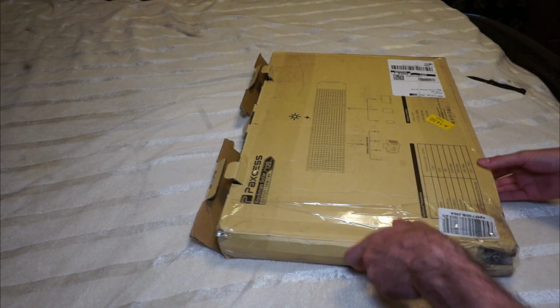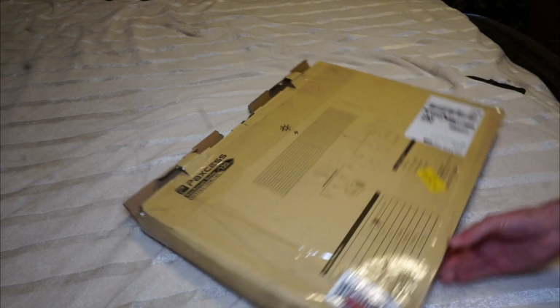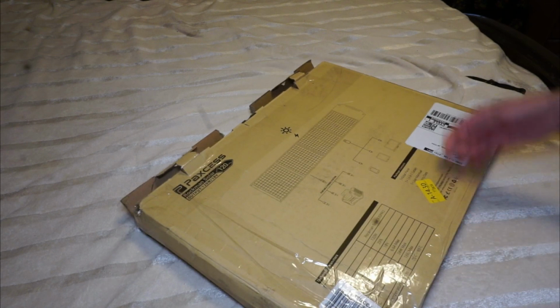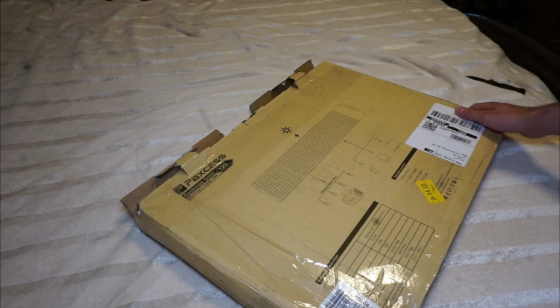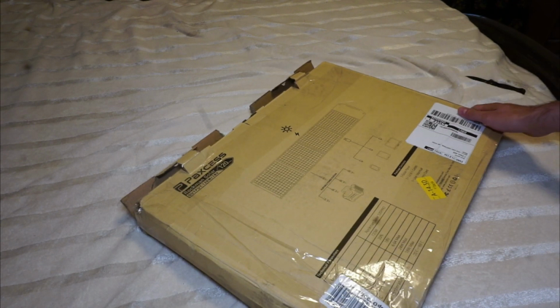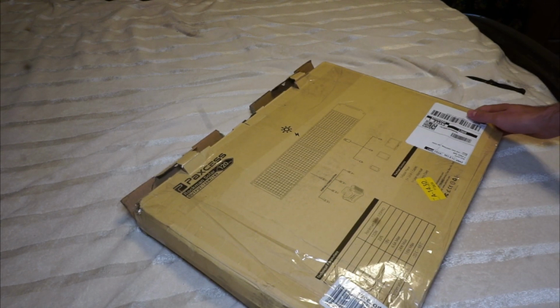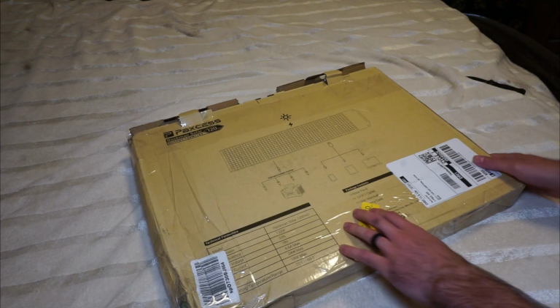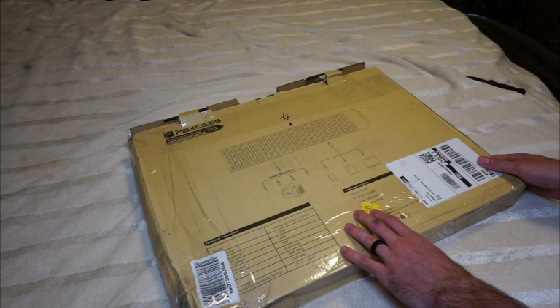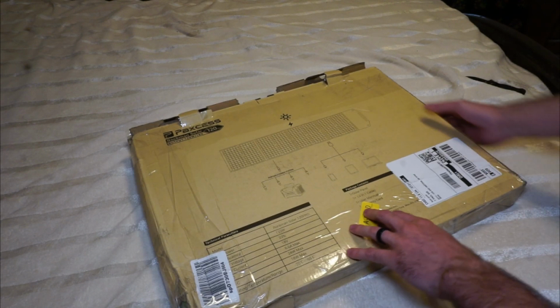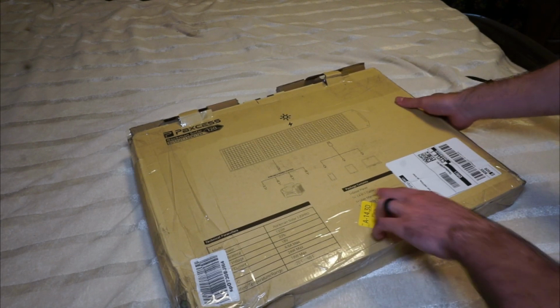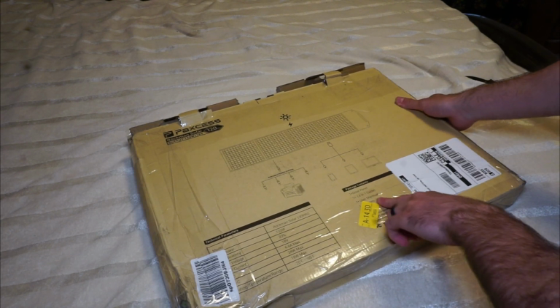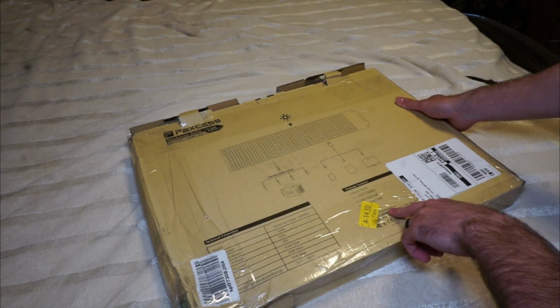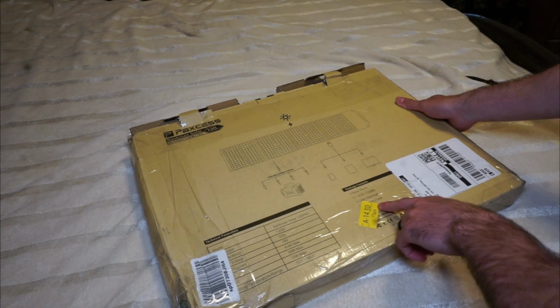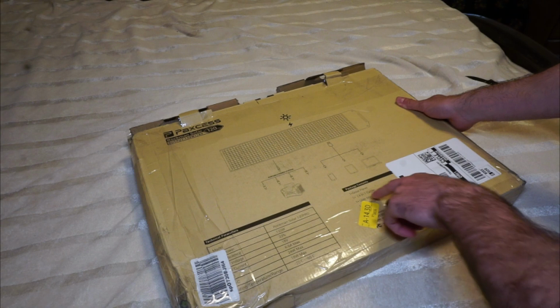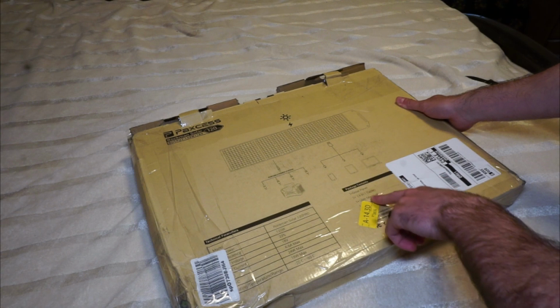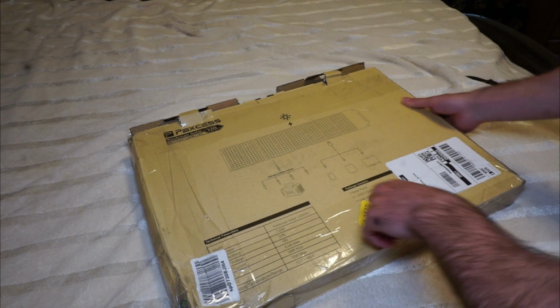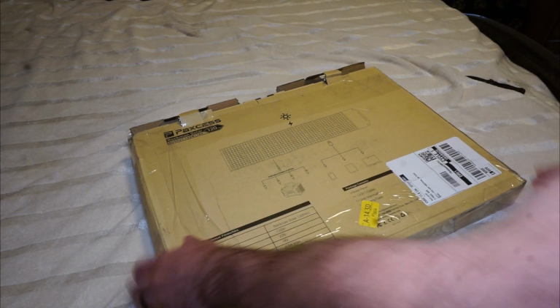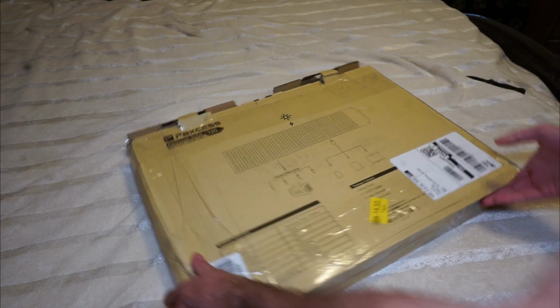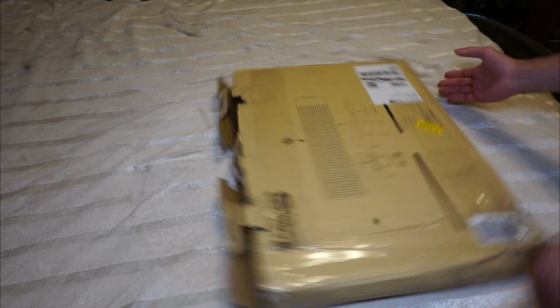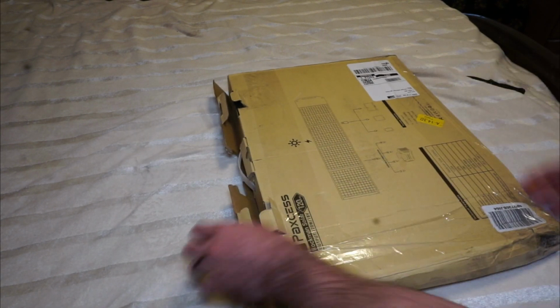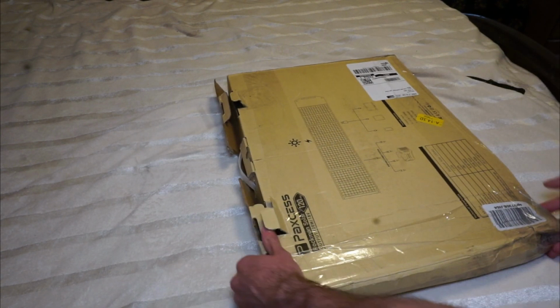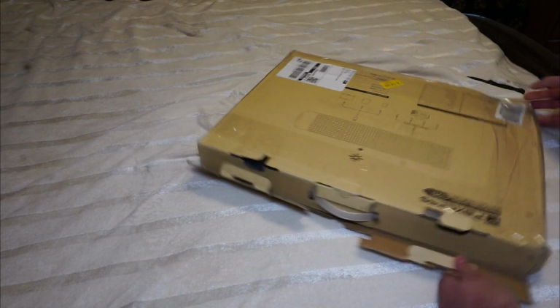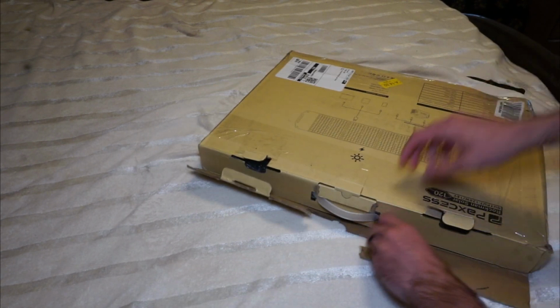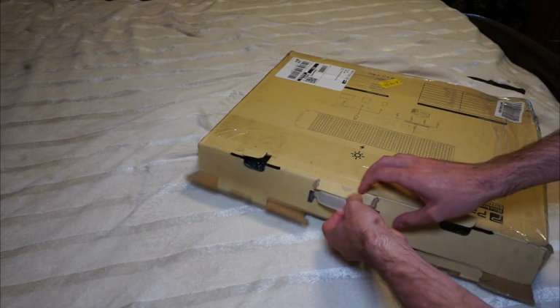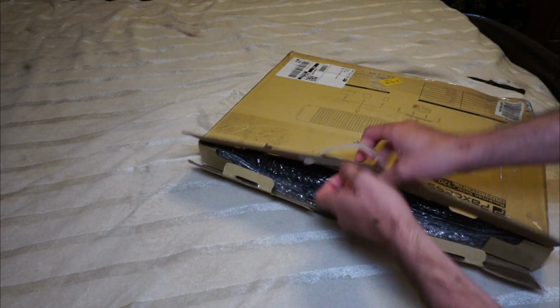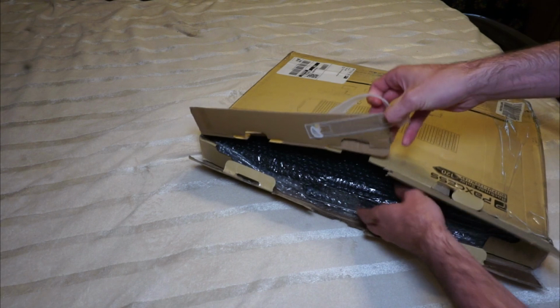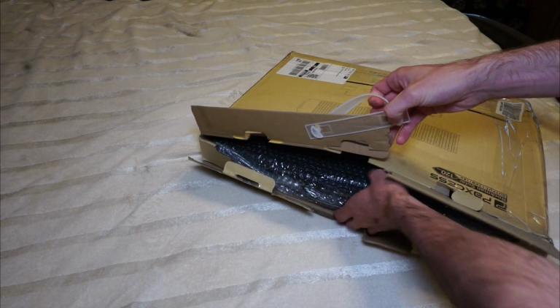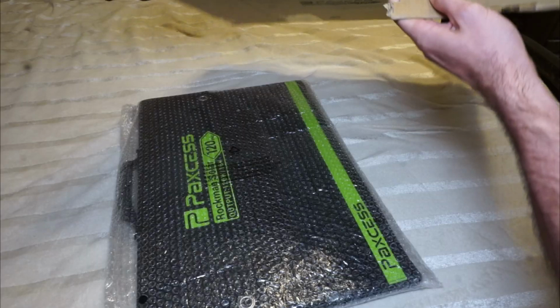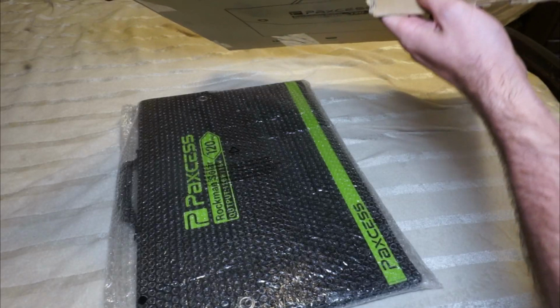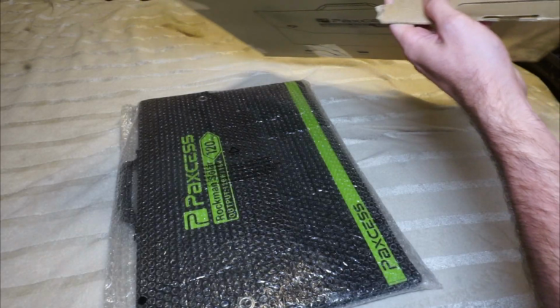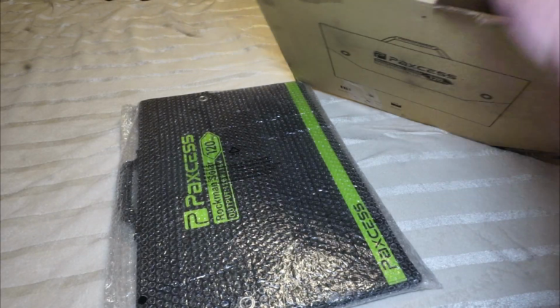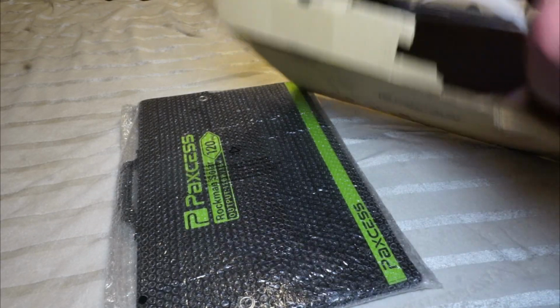It's got USB 3.0. We have the solar panel itself, a user manual, warranty card, and a couple of different cables. Clearly, it is foldable. Nothing else in the box, it looks like.